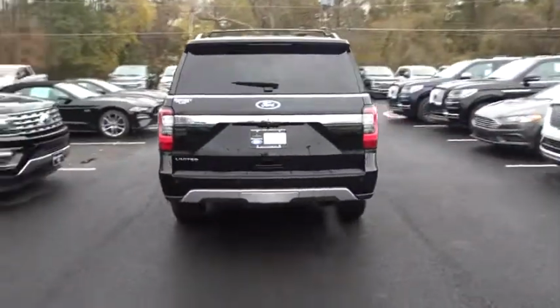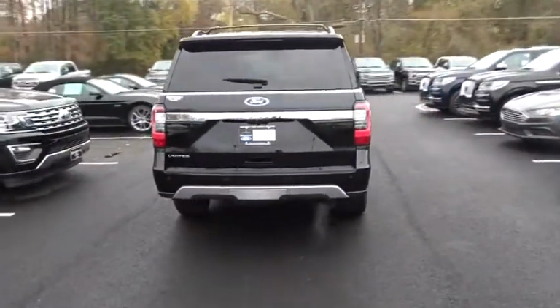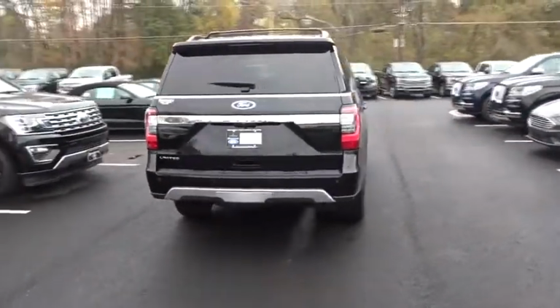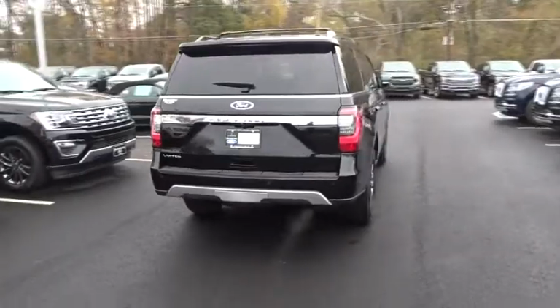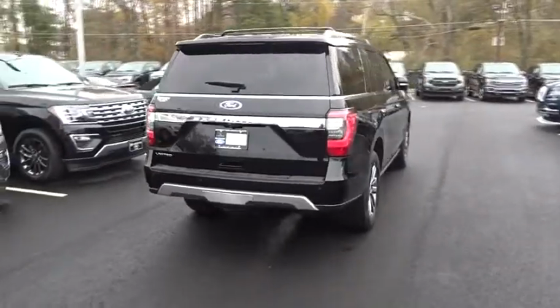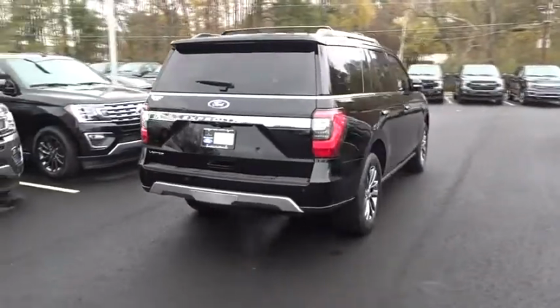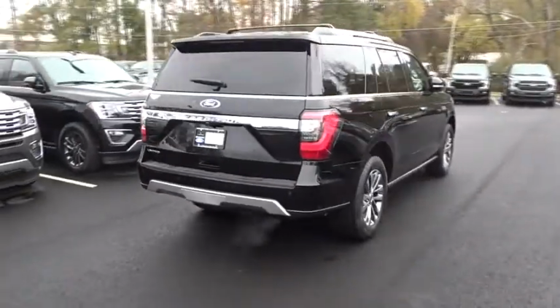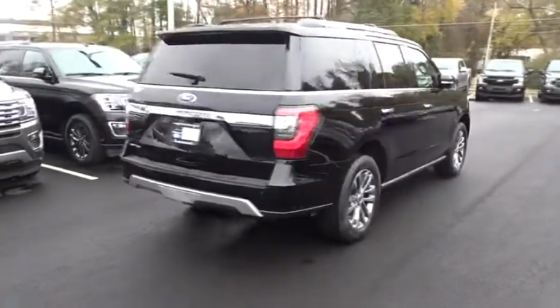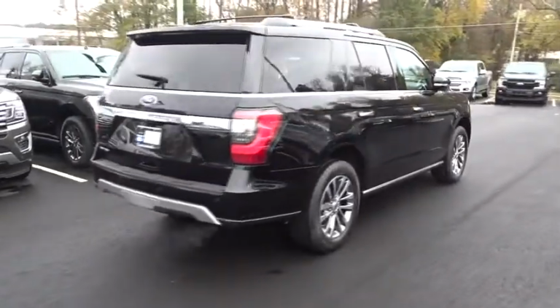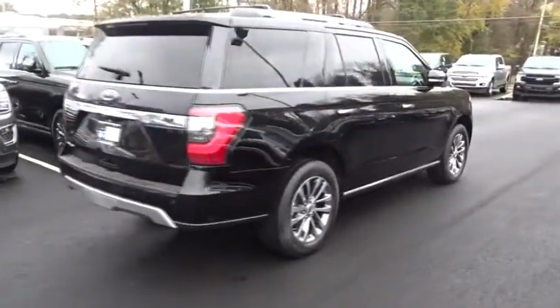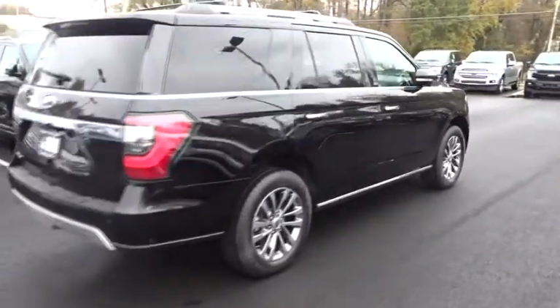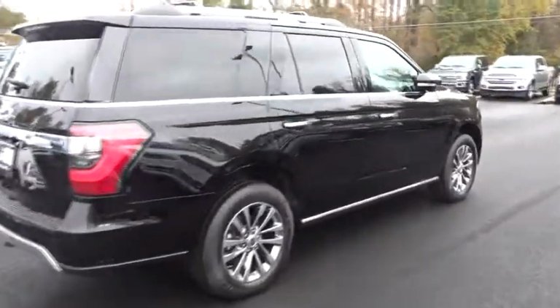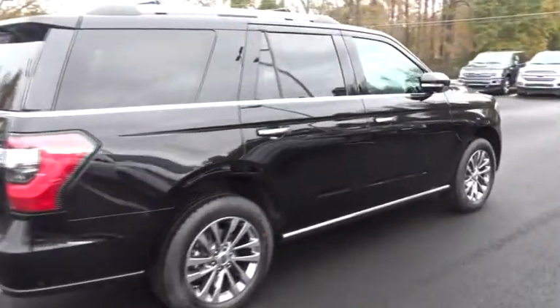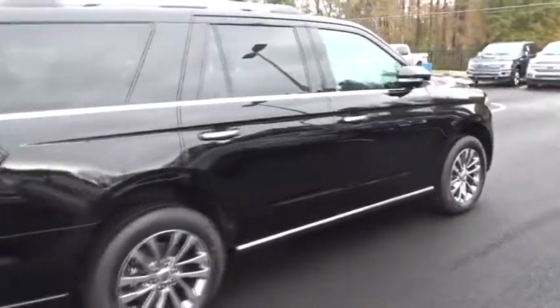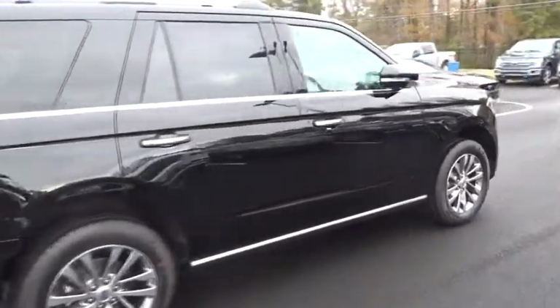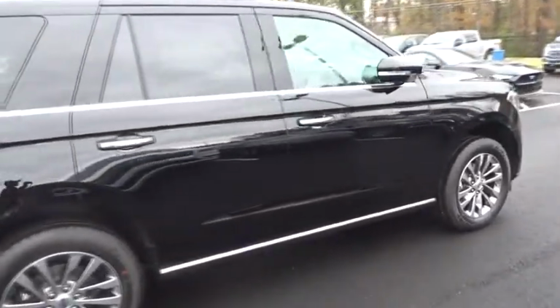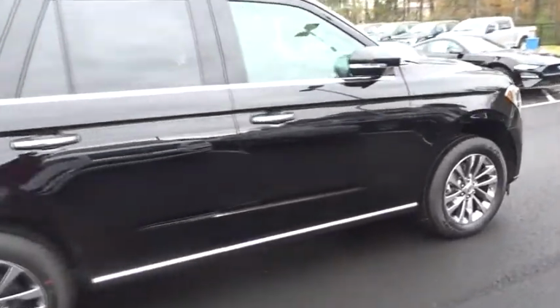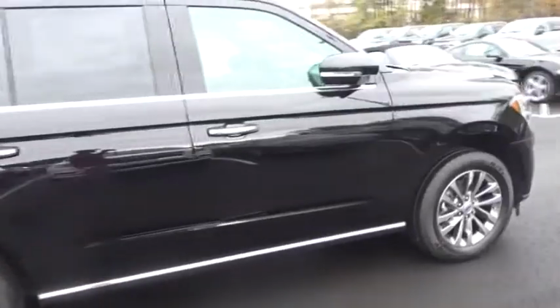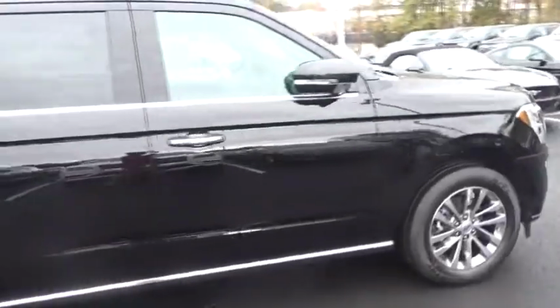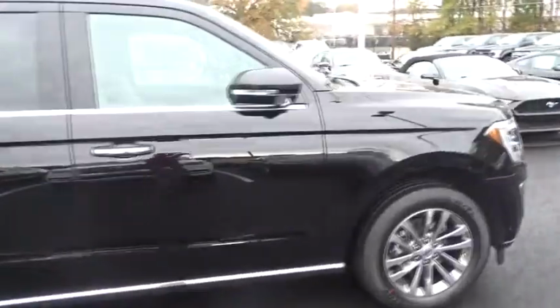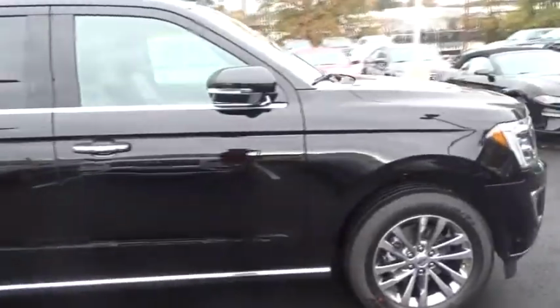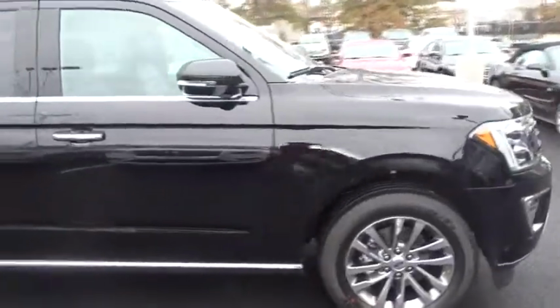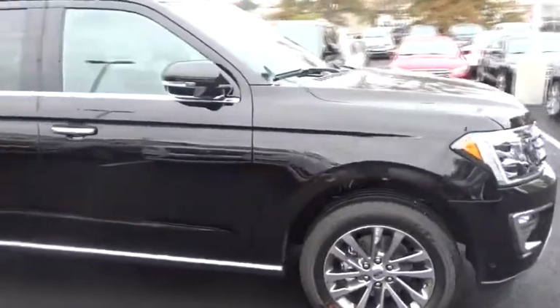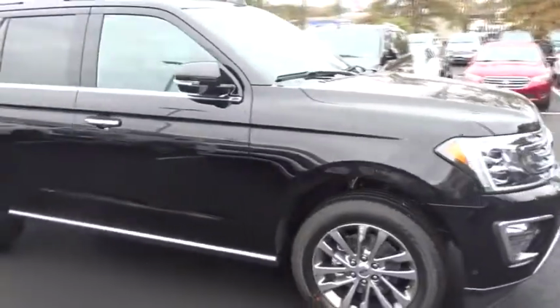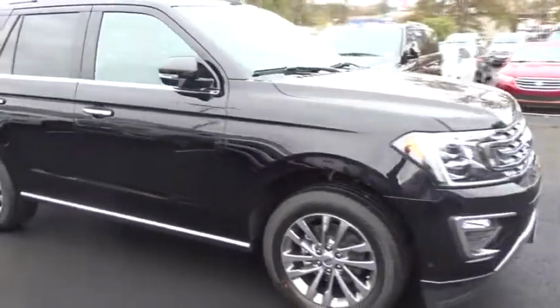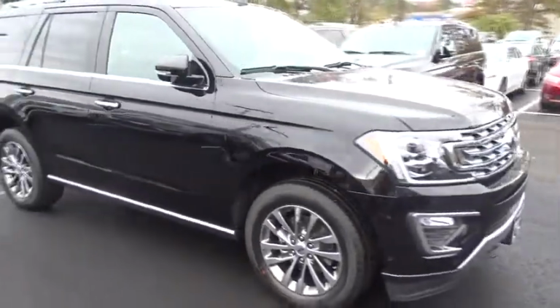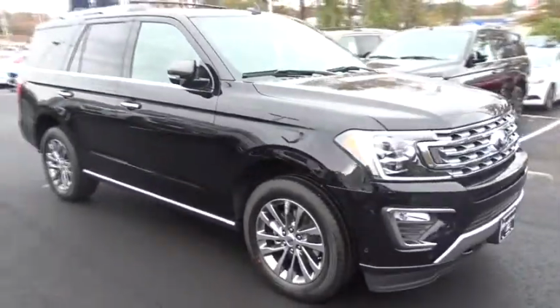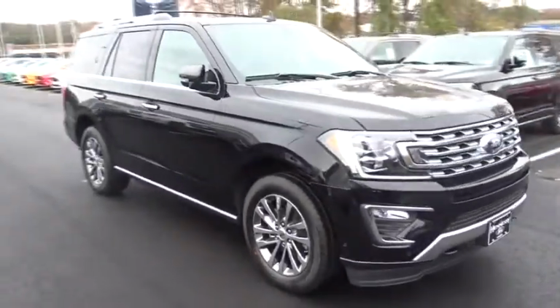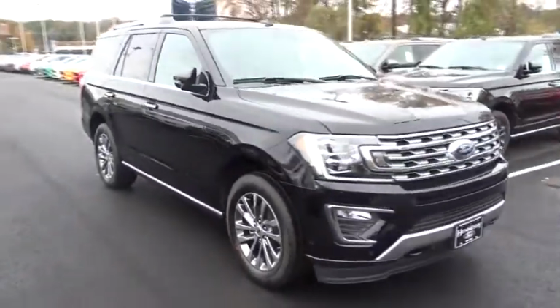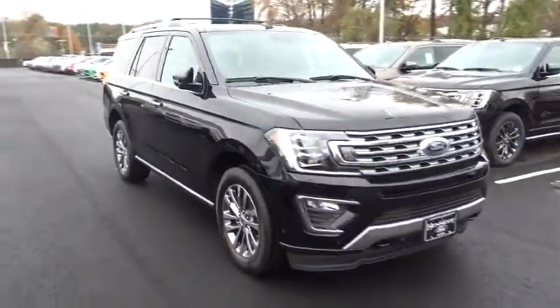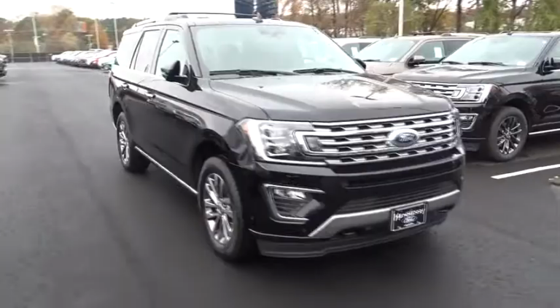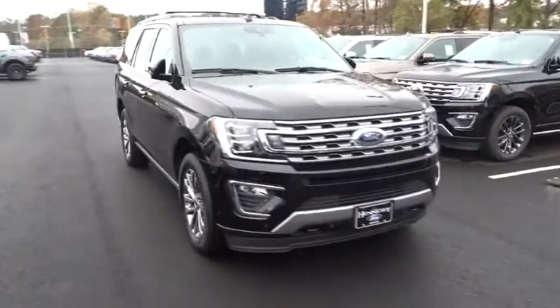Keyless entry, power liftgate, remote engine start, stability control, traction control, steering wheel audio controls, backup camera, tow hitch, power passenger seat, anti-lock braking system.